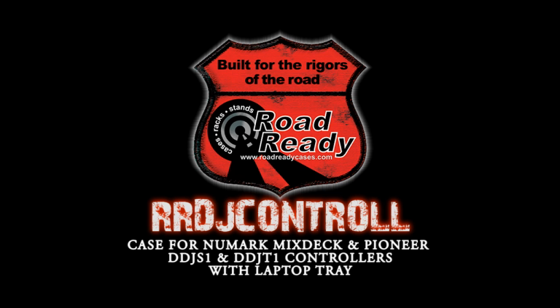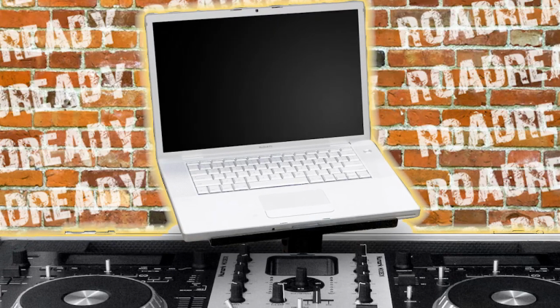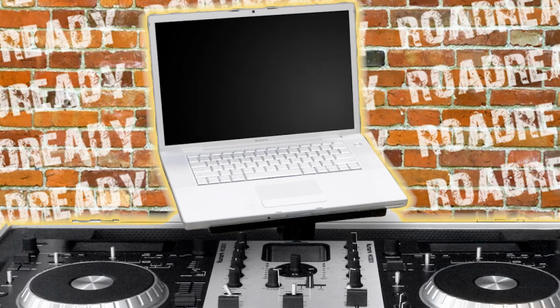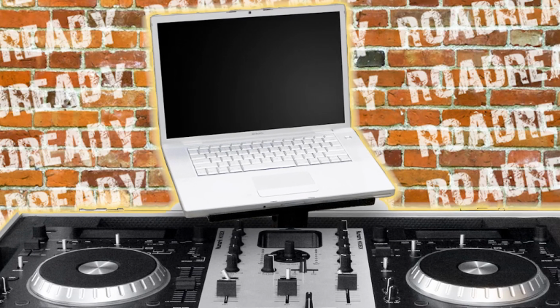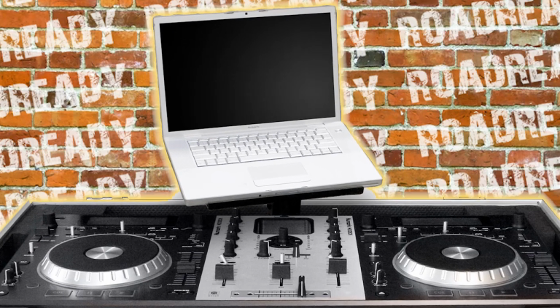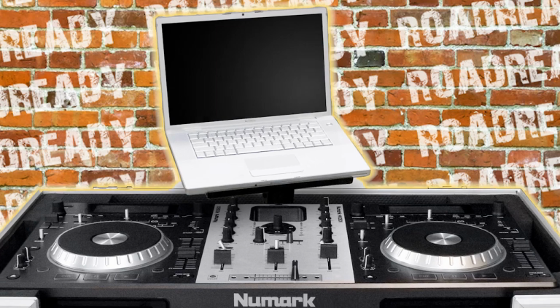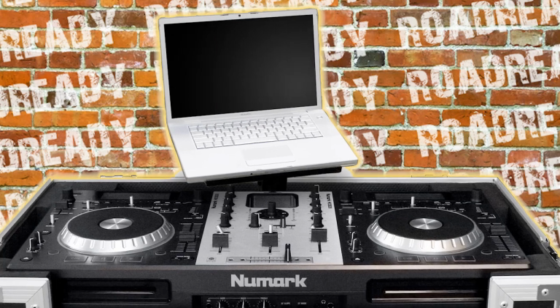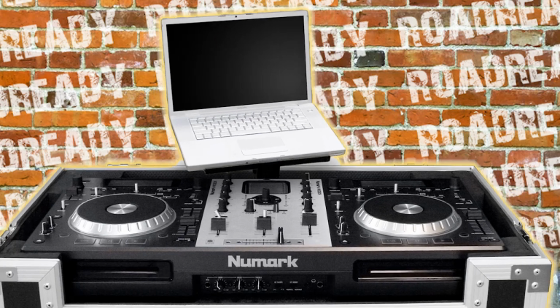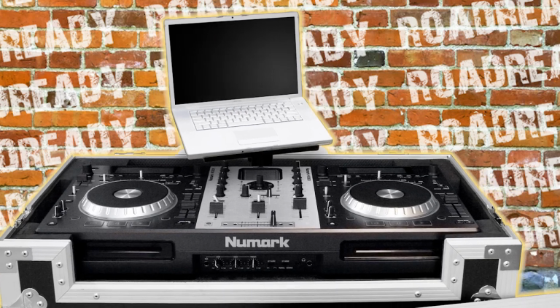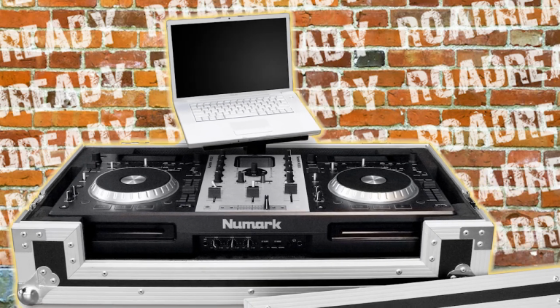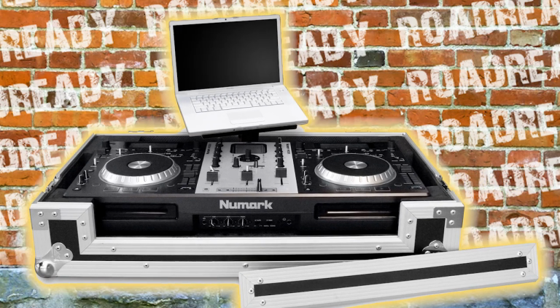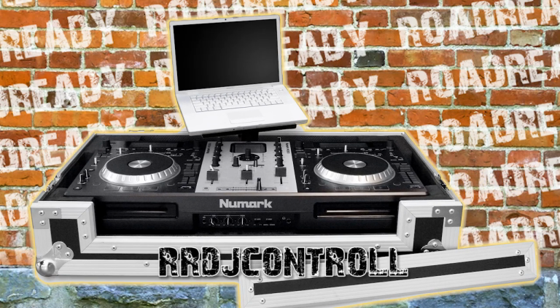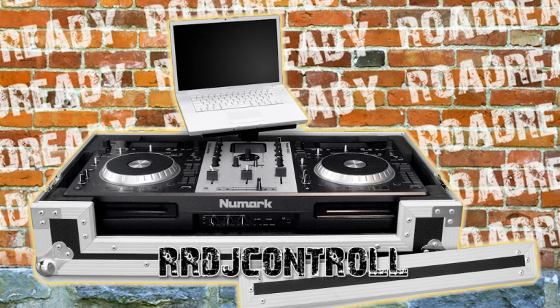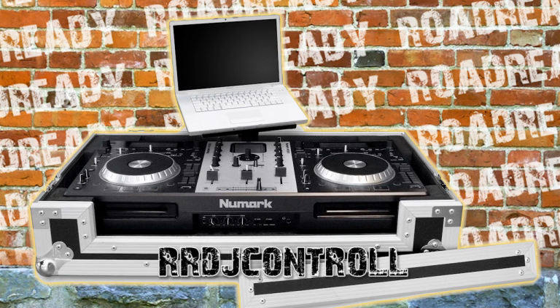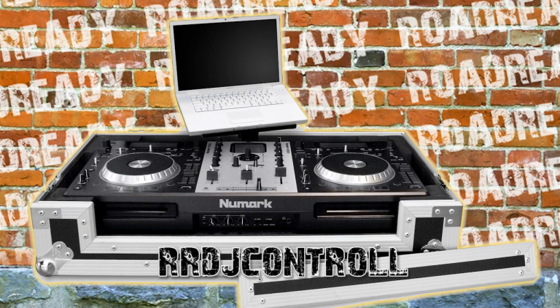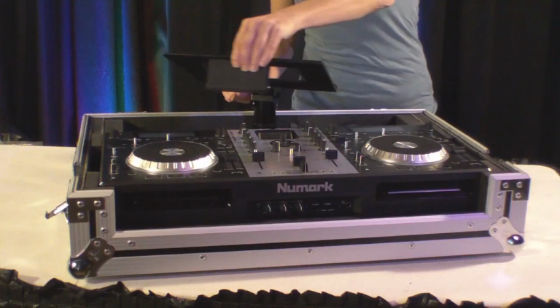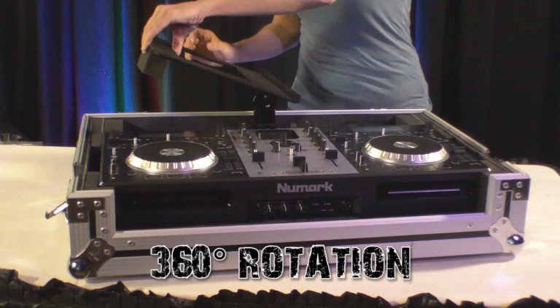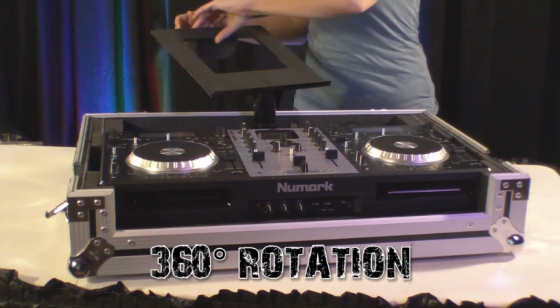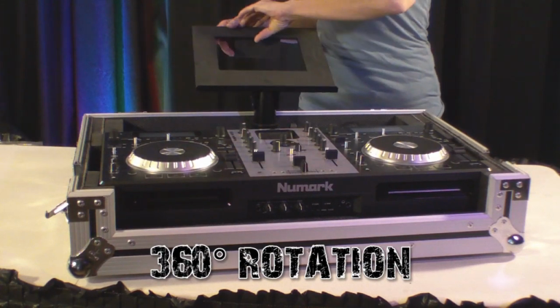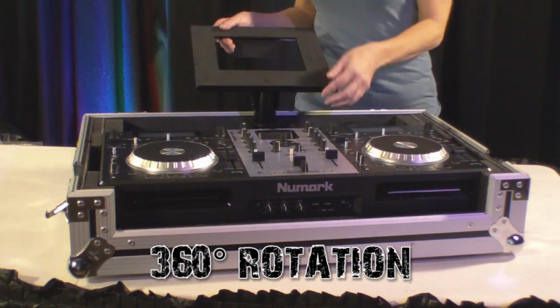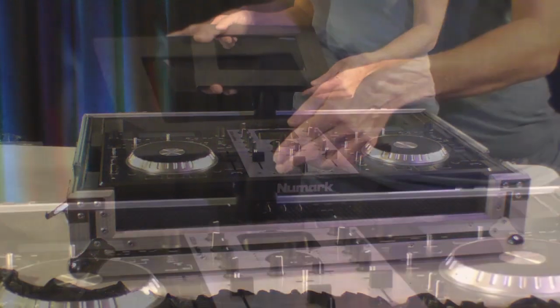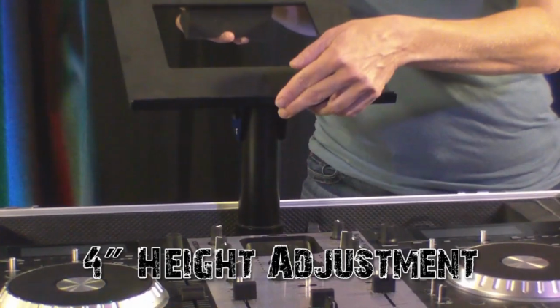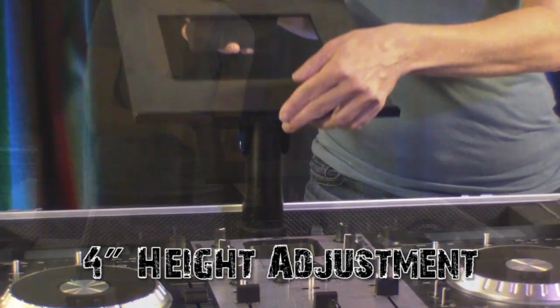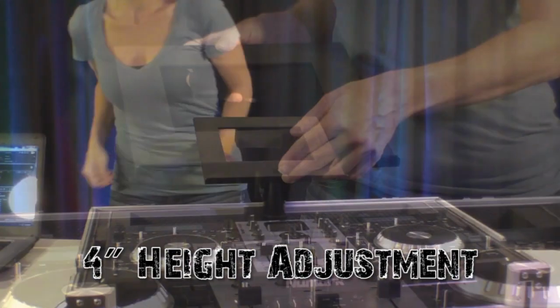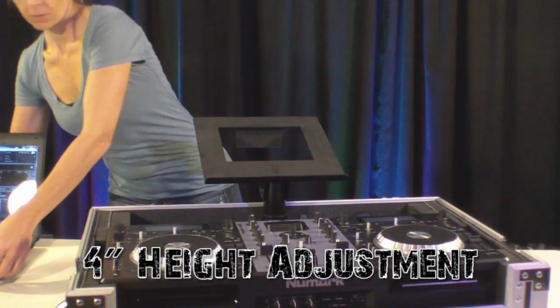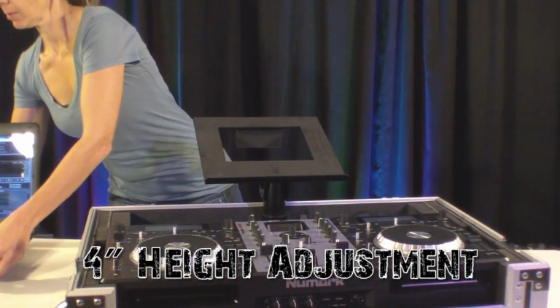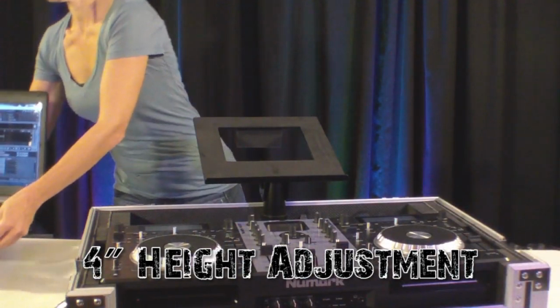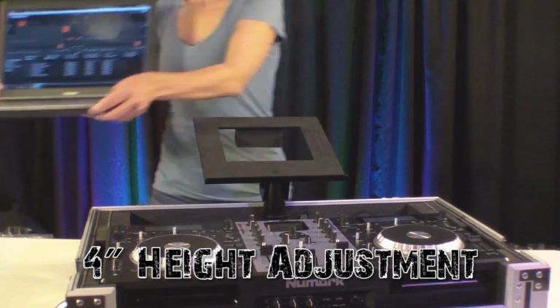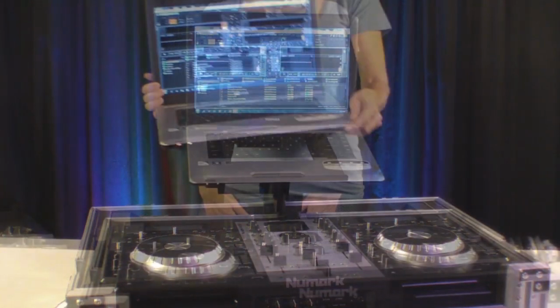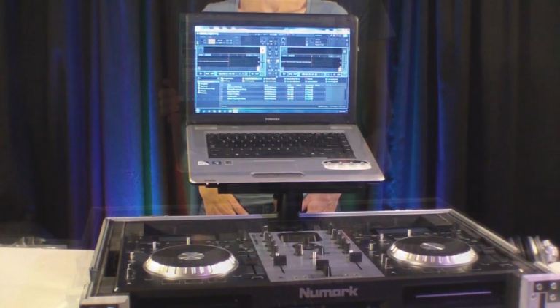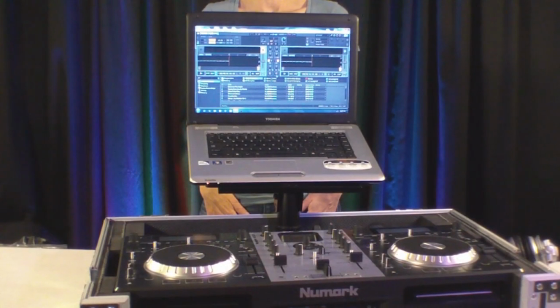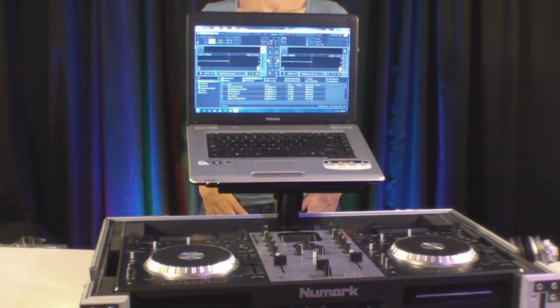Our new RR DJ Control L Laptop Trays case integrates a ventilated, tilting laptop tray directly into the case. With the ability to rotate 360 degrees and featuring up to 4 inches of height adjustability, our laptop tray is the most advanced in the industry.